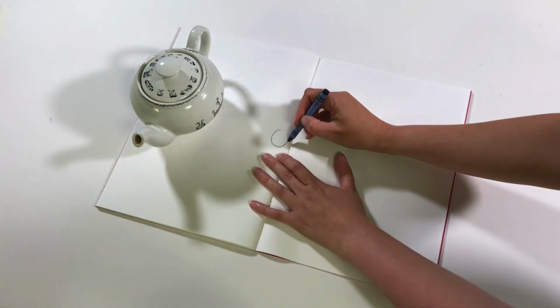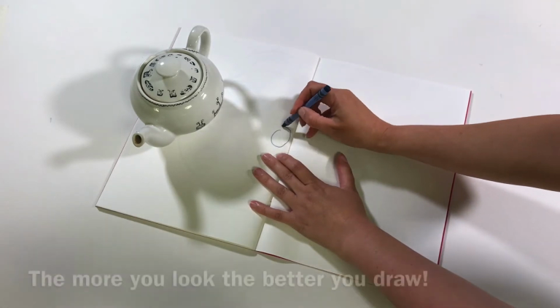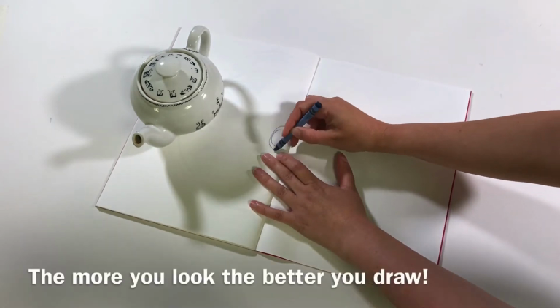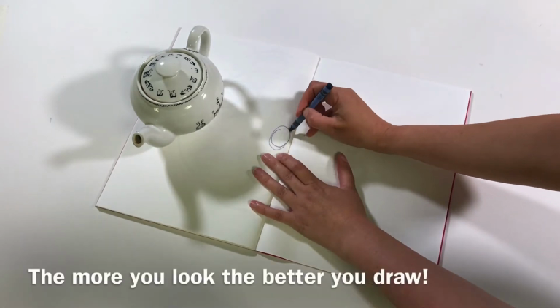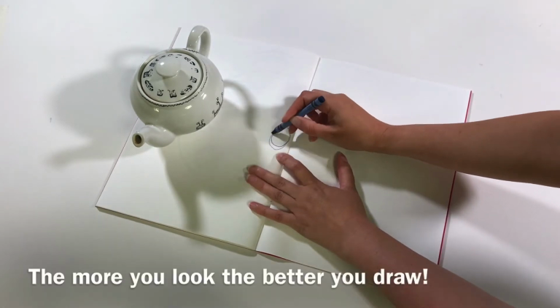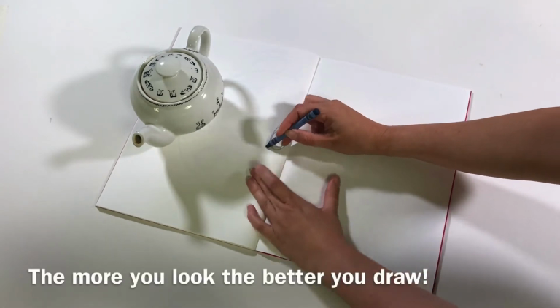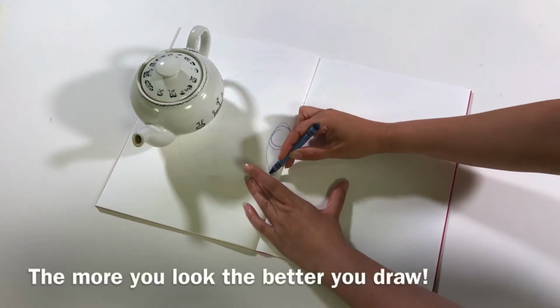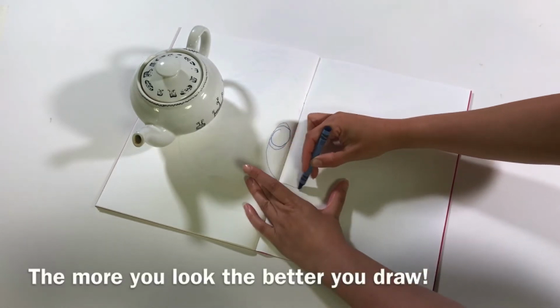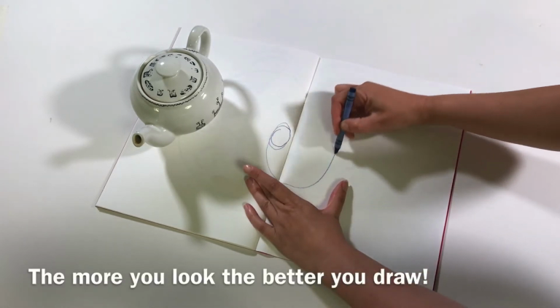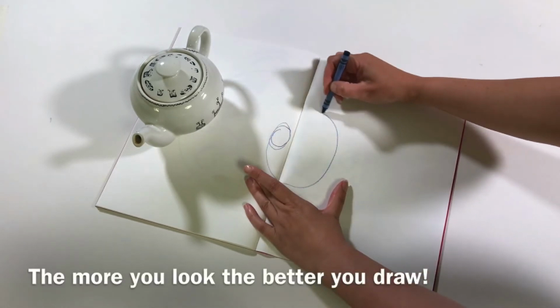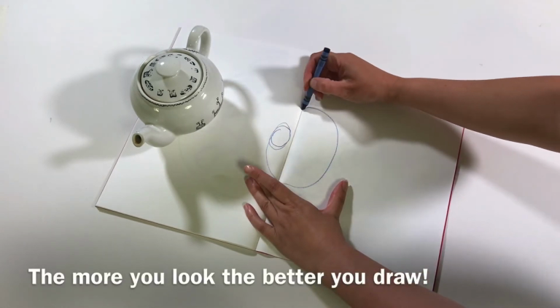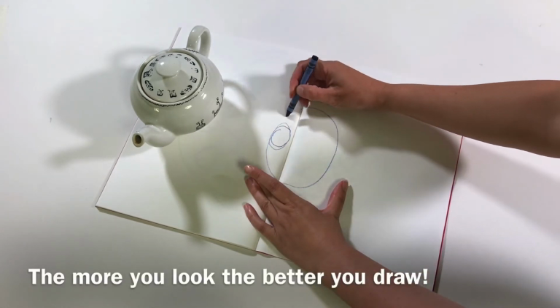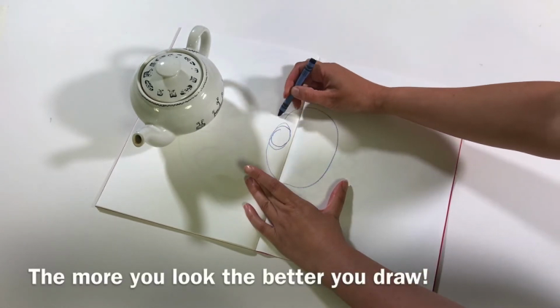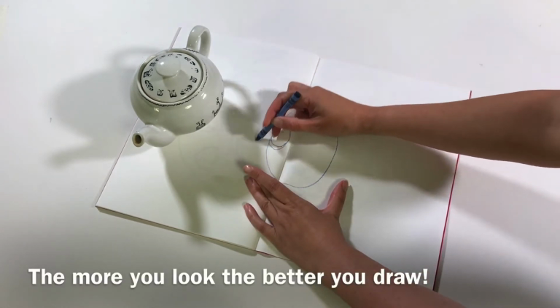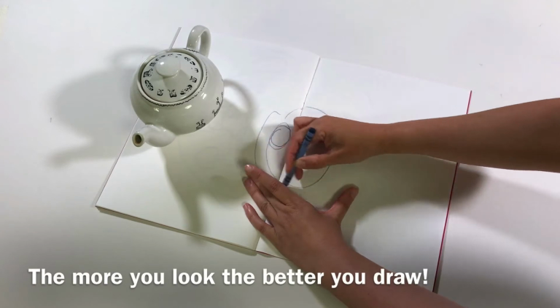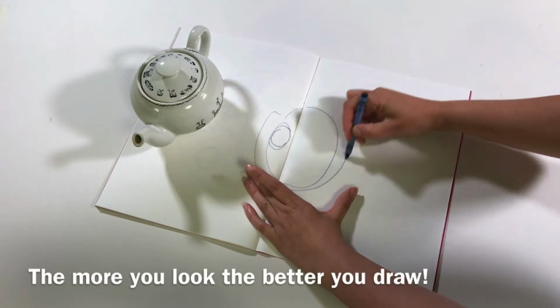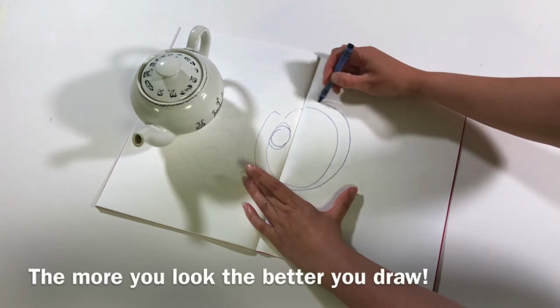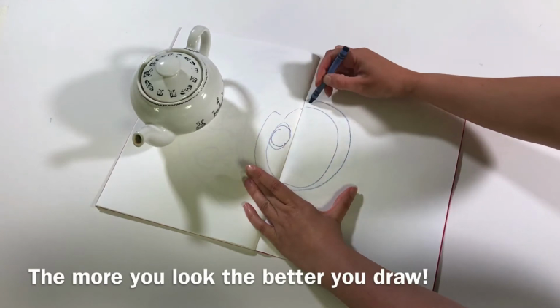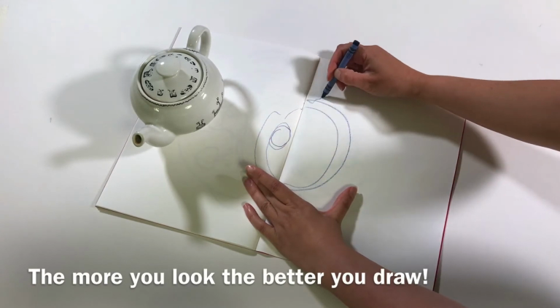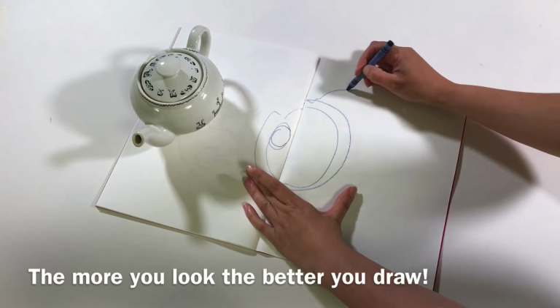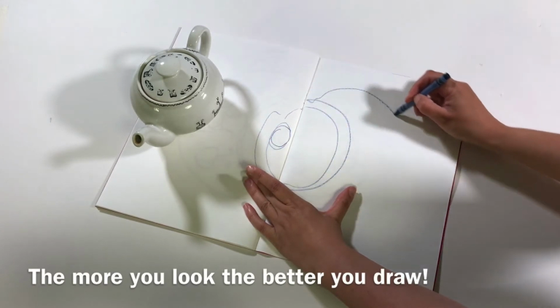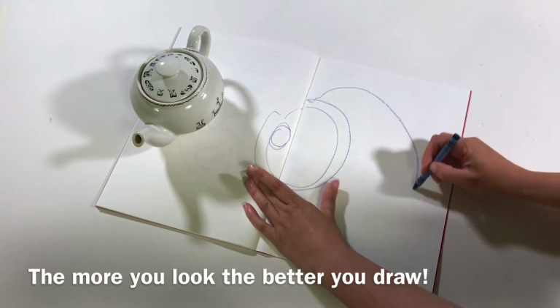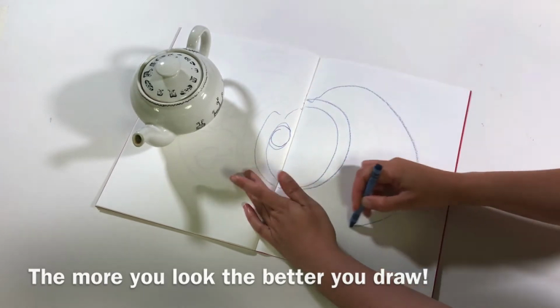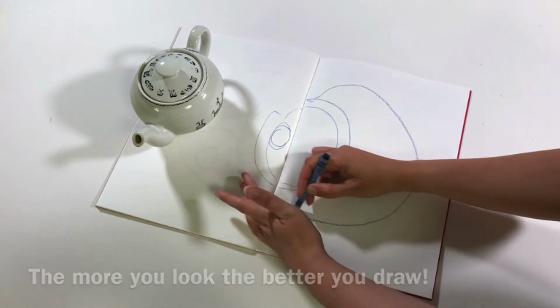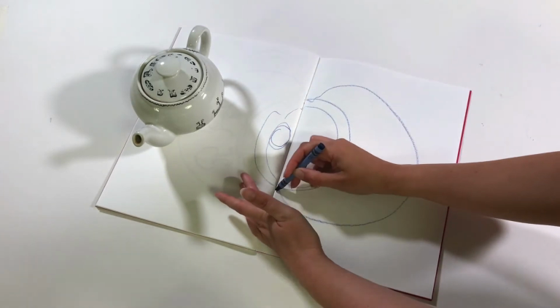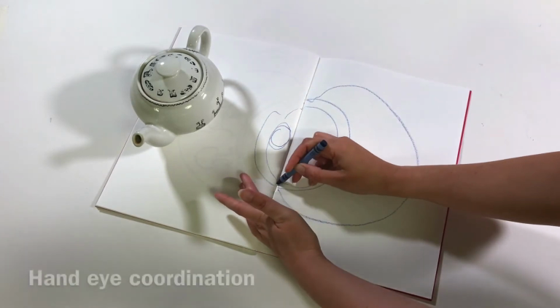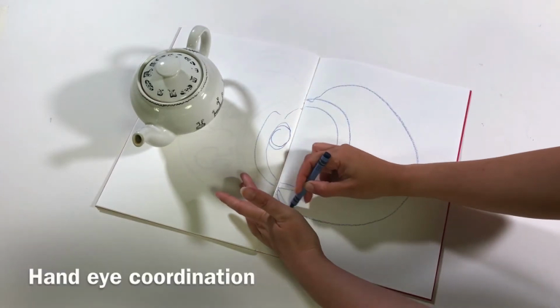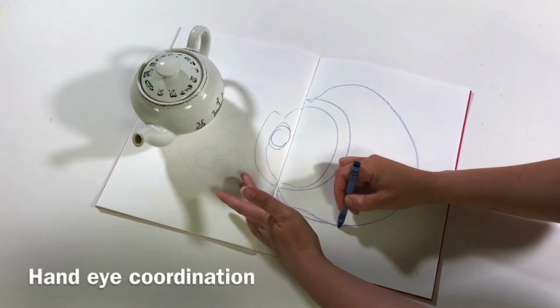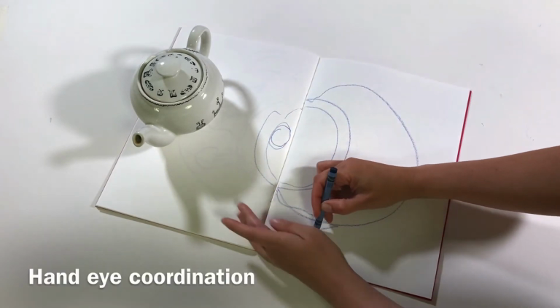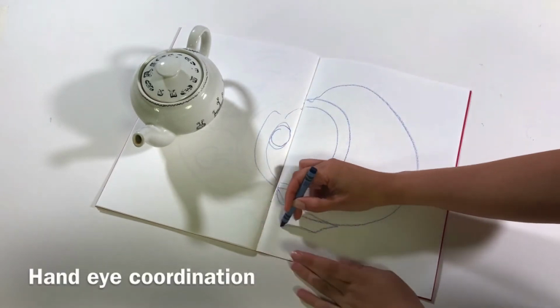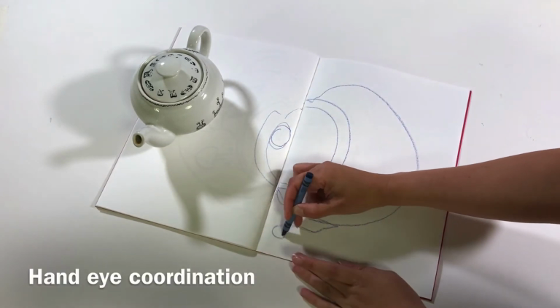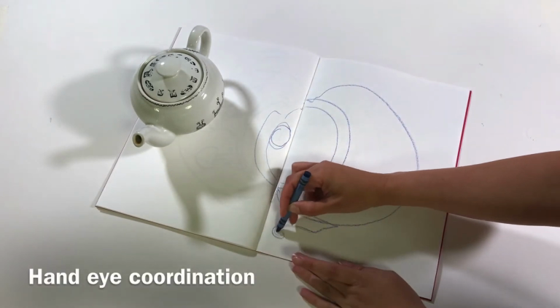Make a start somewhere — it doesn't matter where it is, it doesn't matter if it doesn't fit on the piece of paper, it doesn't matter if all the bits are not in the right place. This is just teaching you hand-eye coordination.